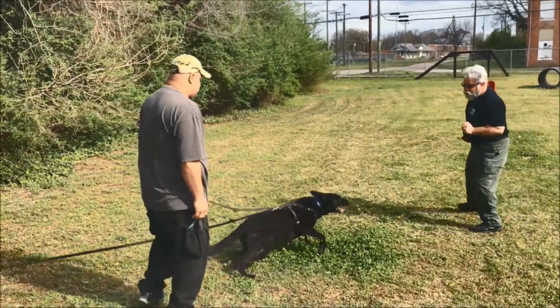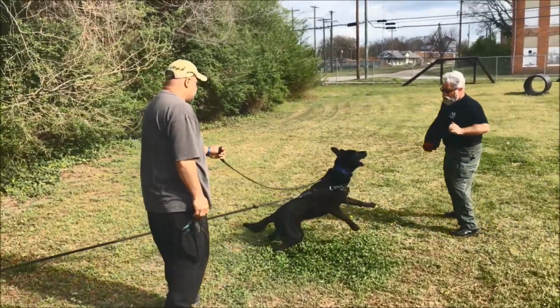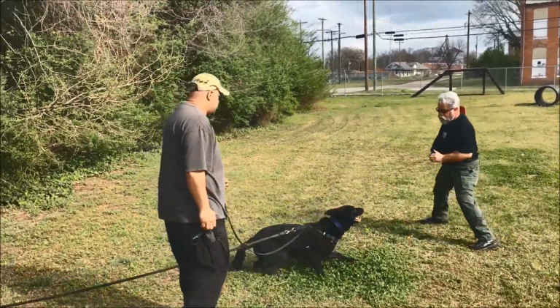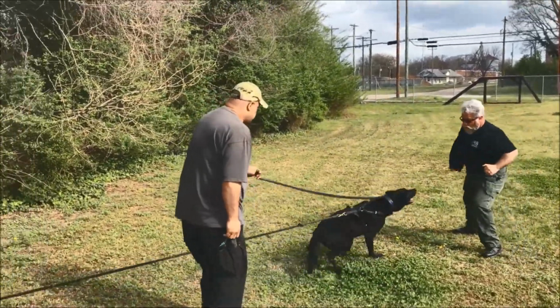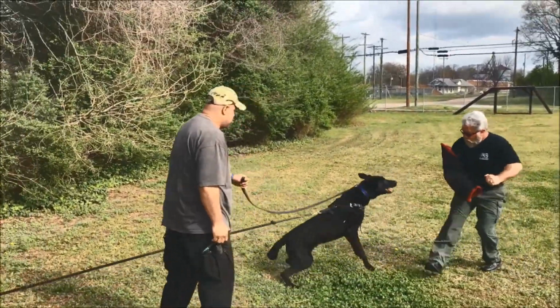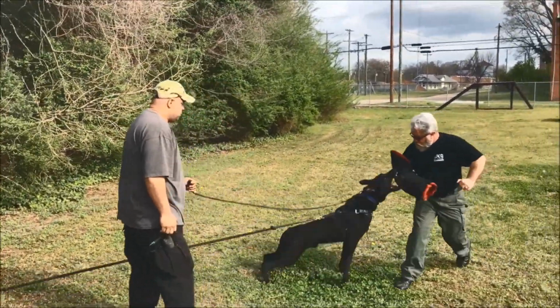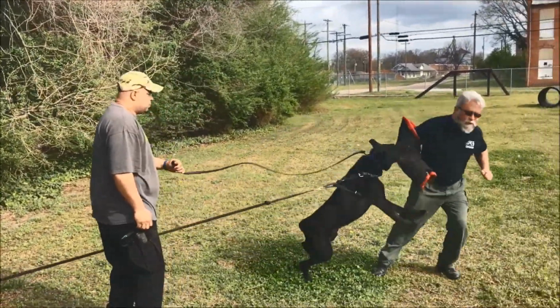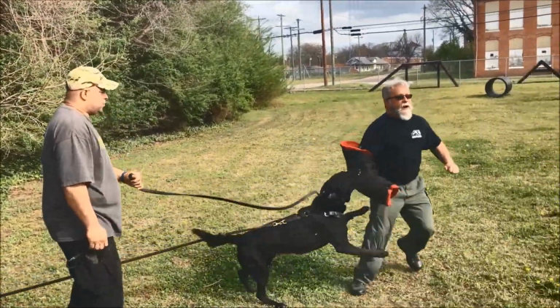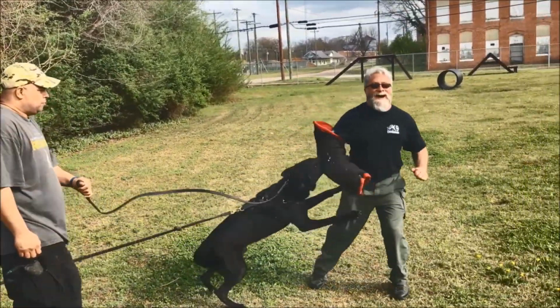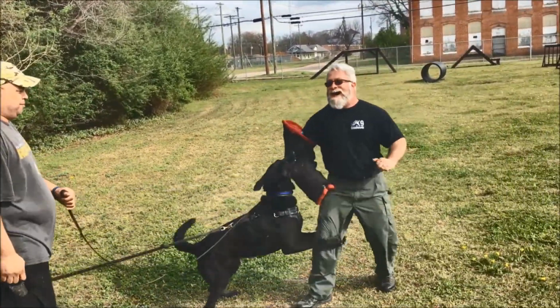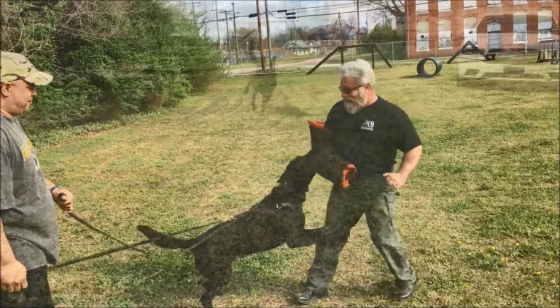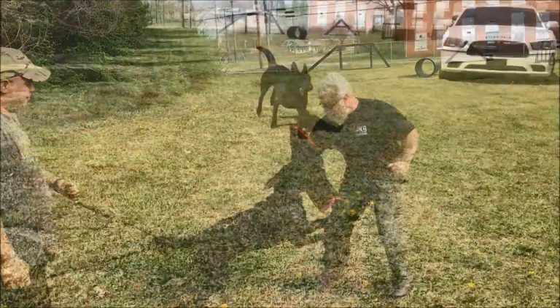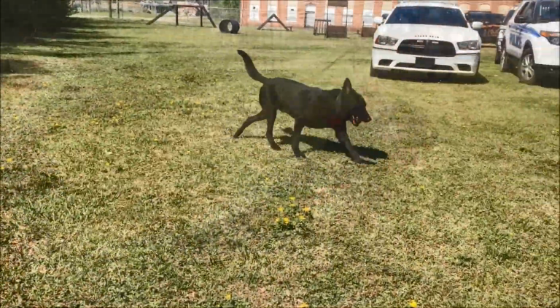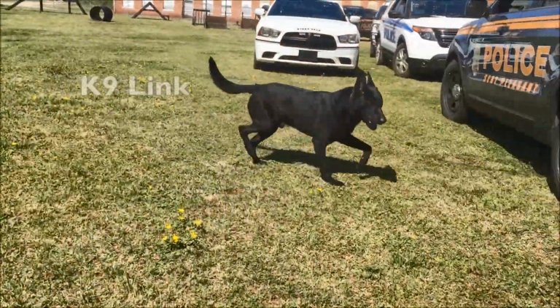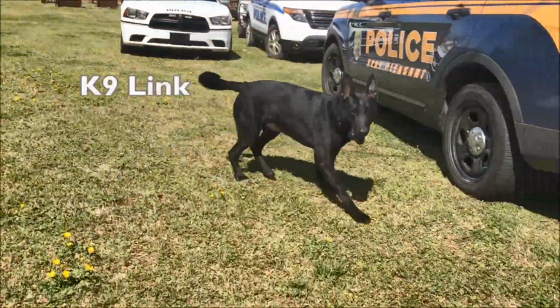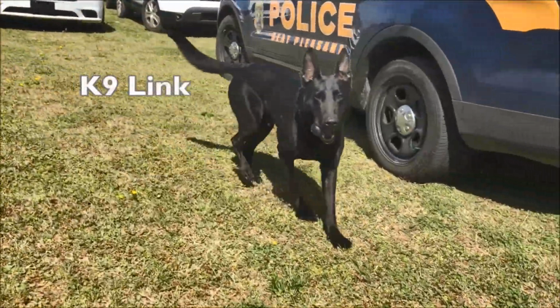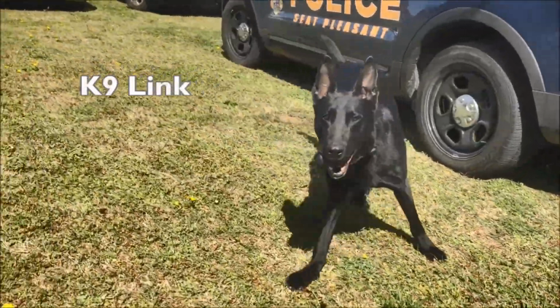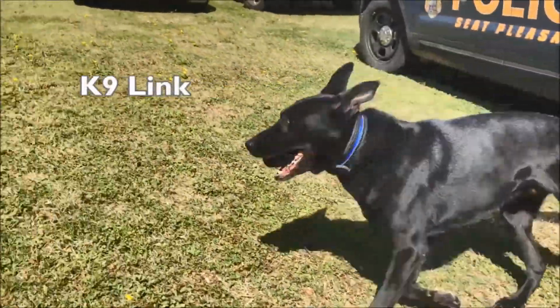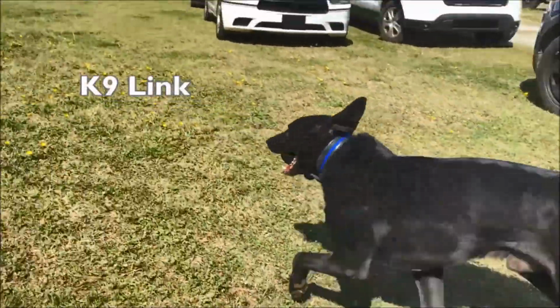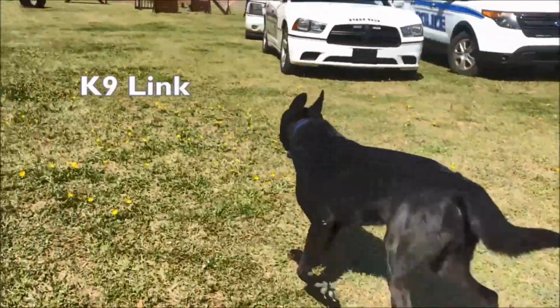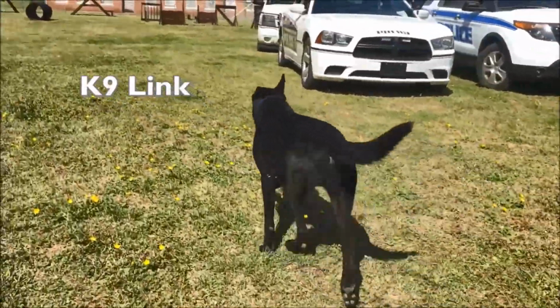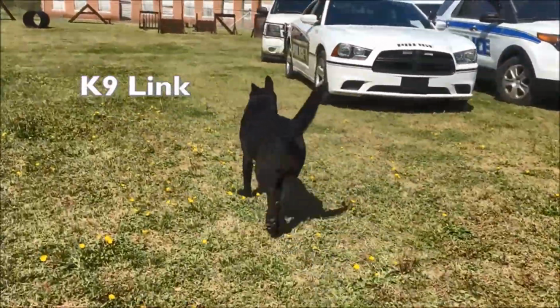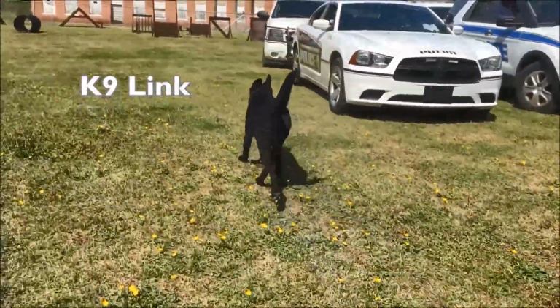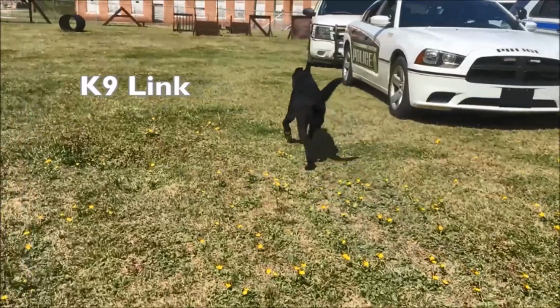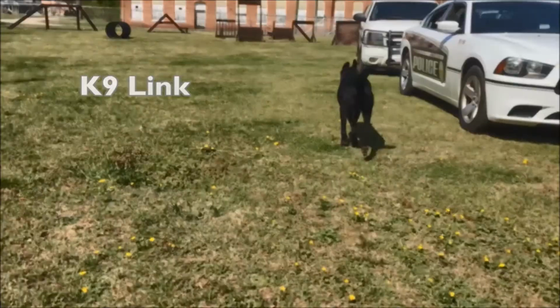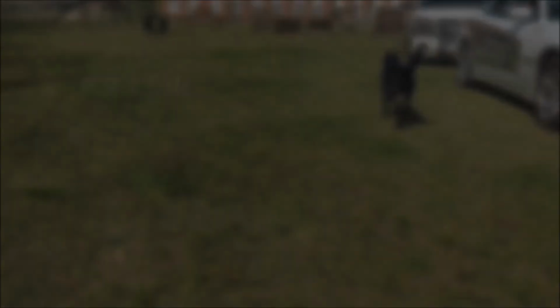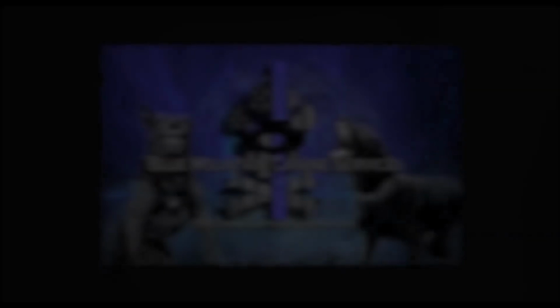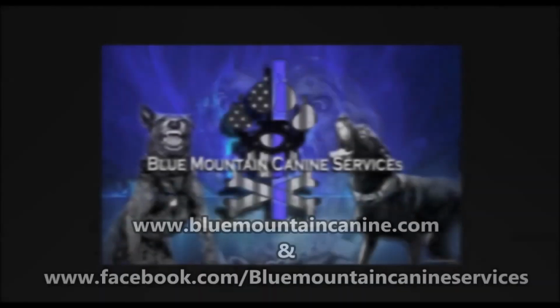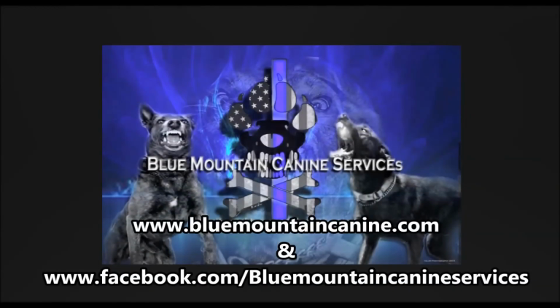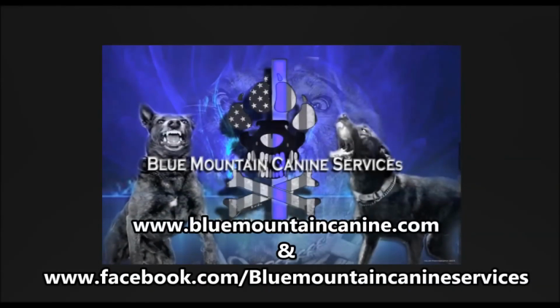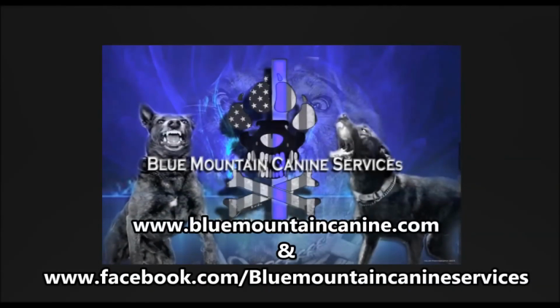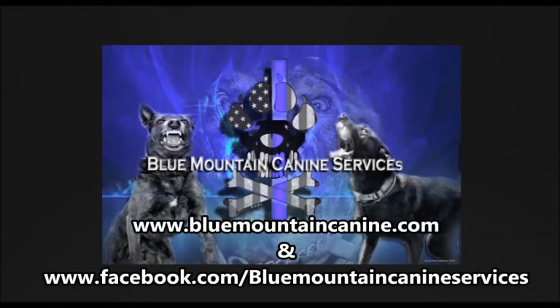The collar held up supremely. Link, are you happy with your new collar? Yeah, I think he's happy. Thank you so much, Blue Mountain Canine Services.